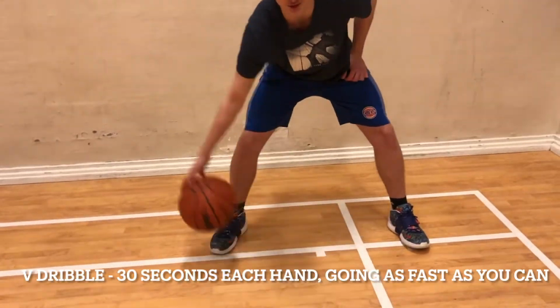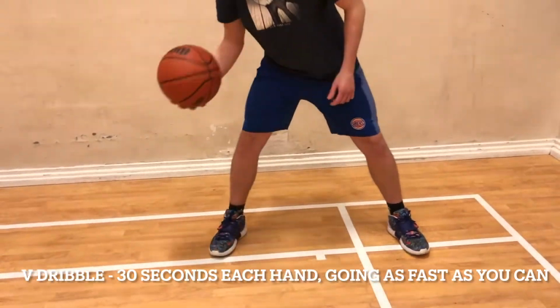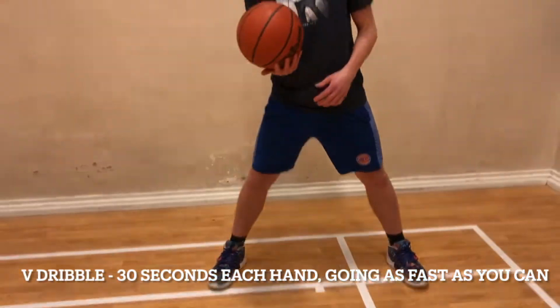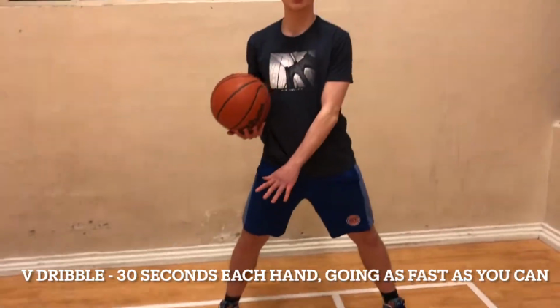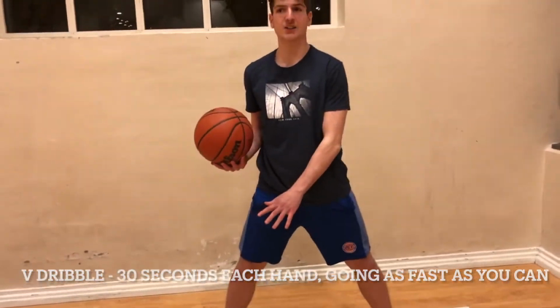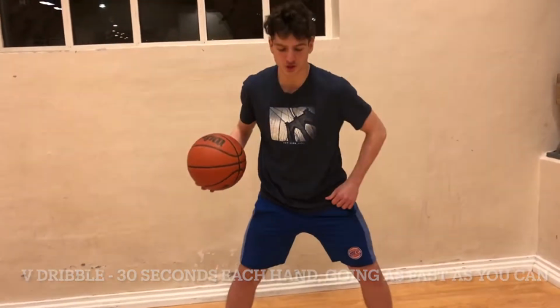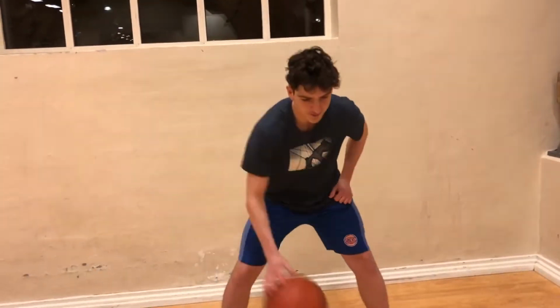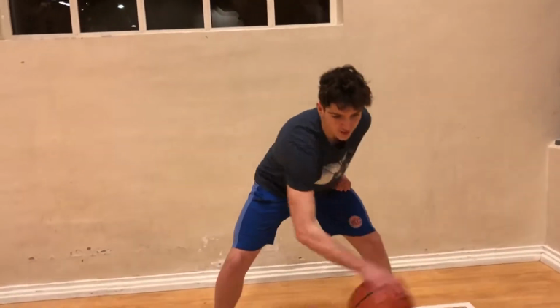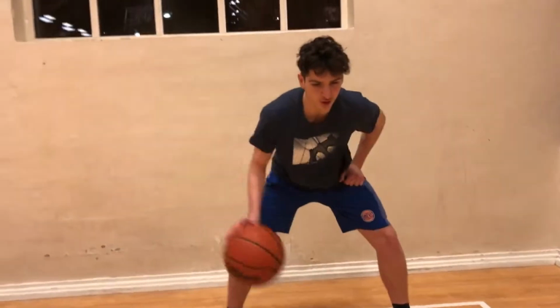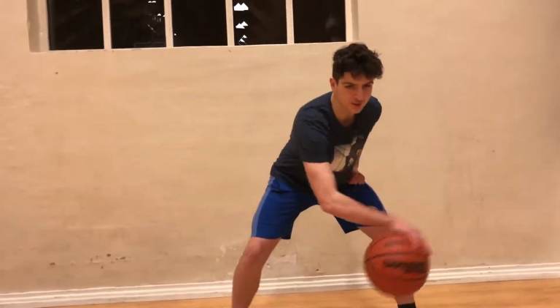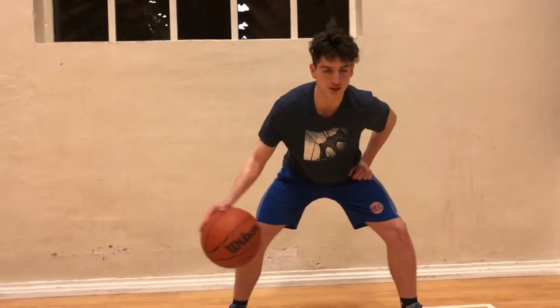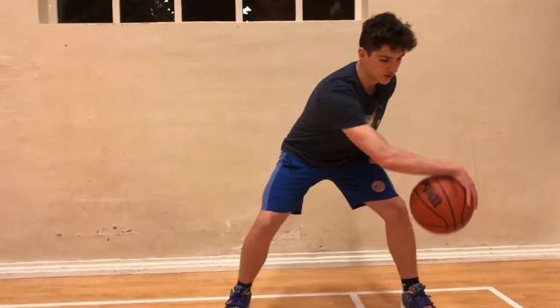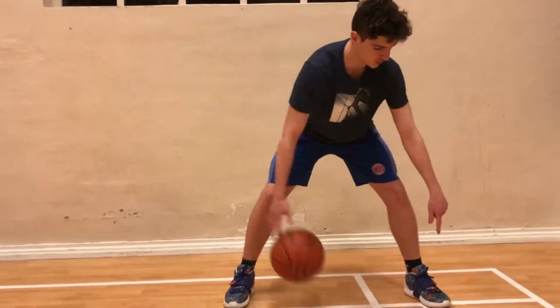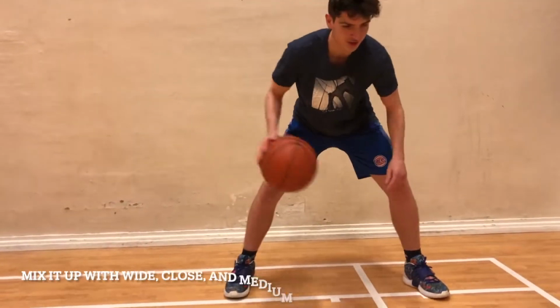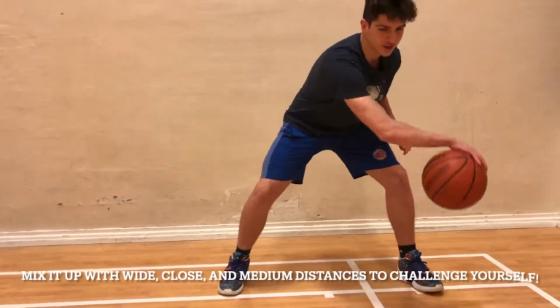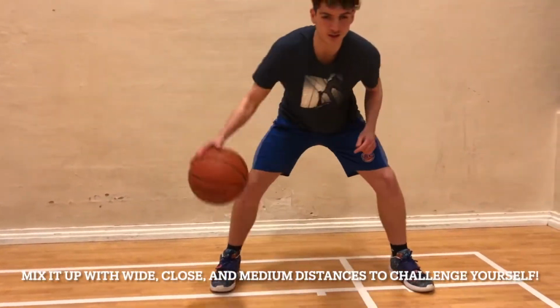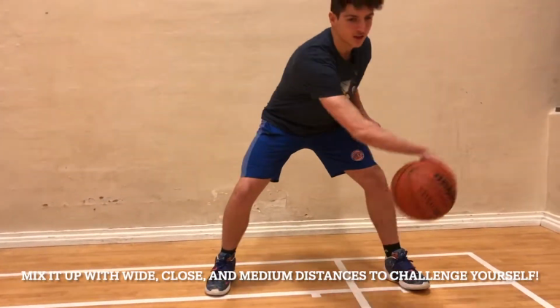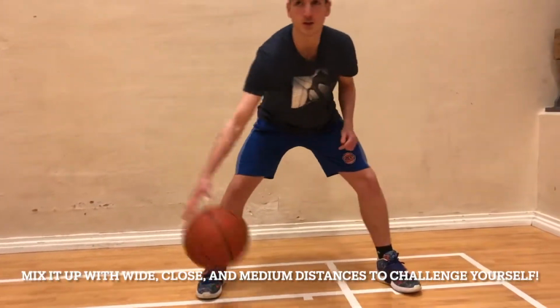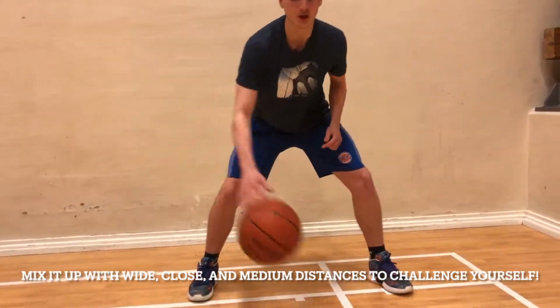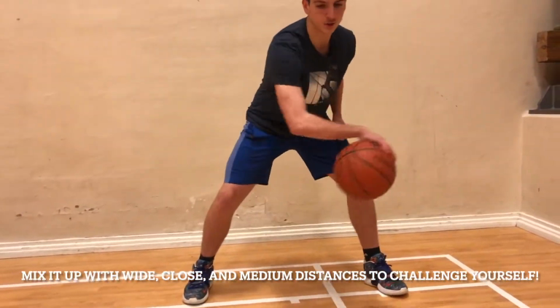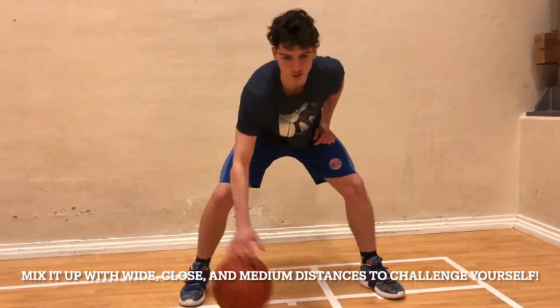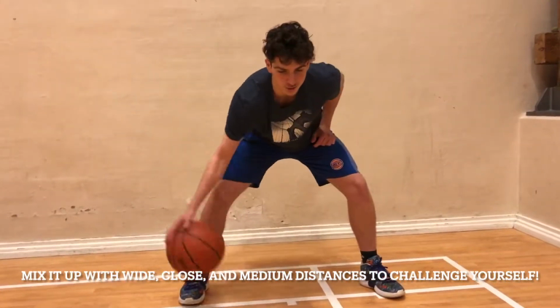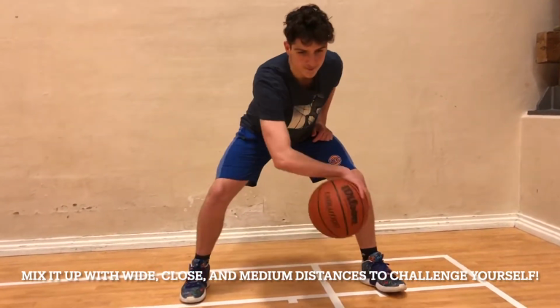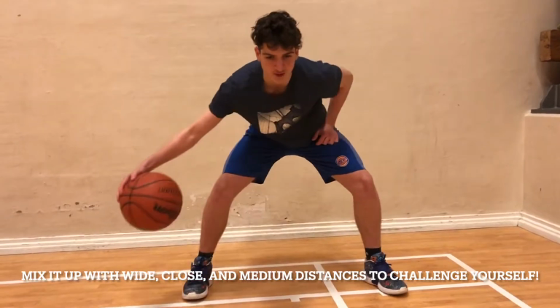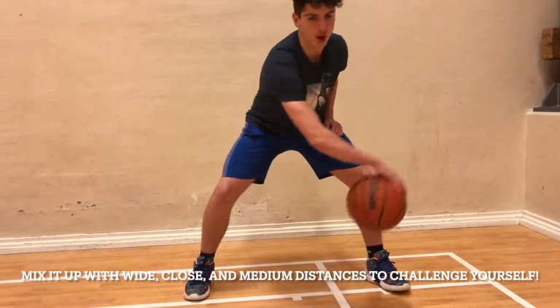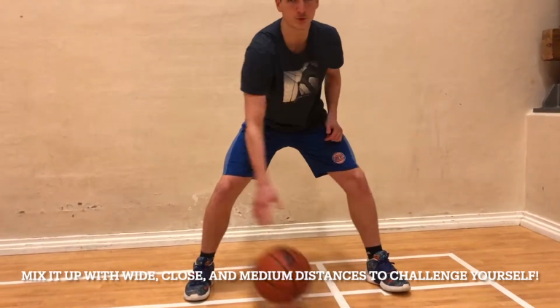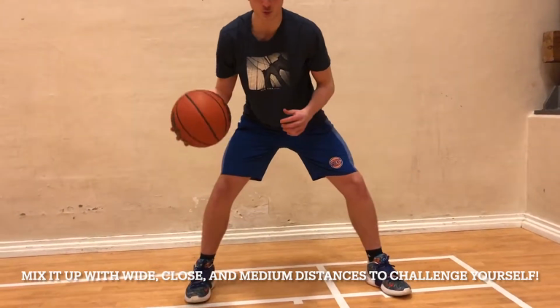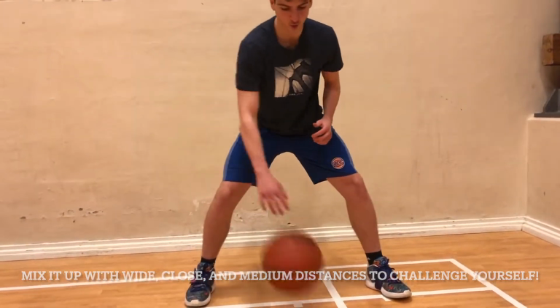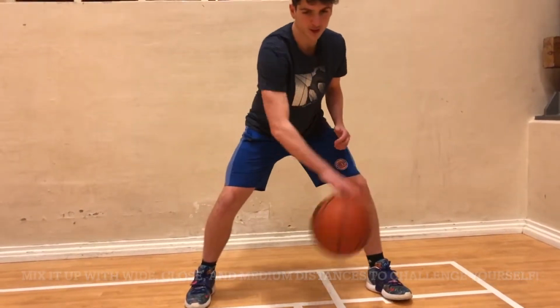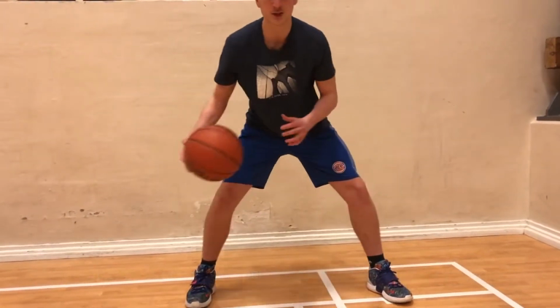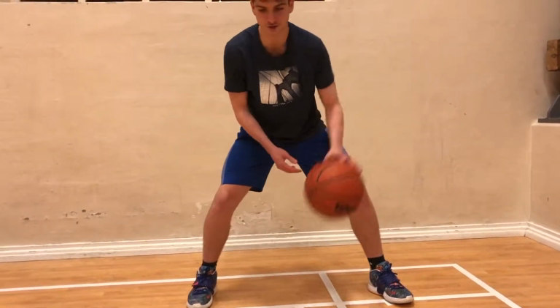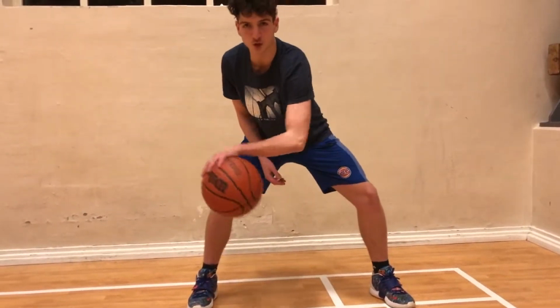Do that for 30 seconds, tight, as quickly as you can. Then you can go wider, or you can go leg-to-leg, wider. You can go close, but pretty much windshield wiping here — it's a V dribble.